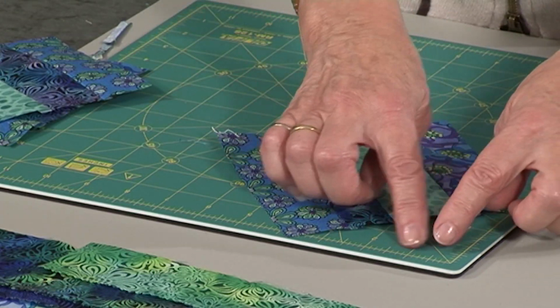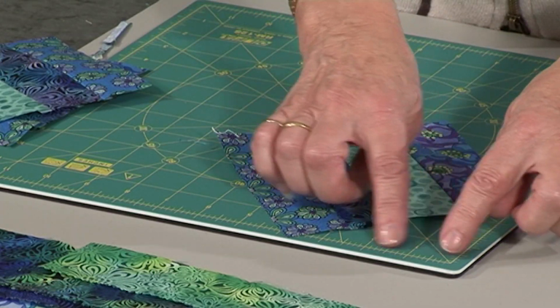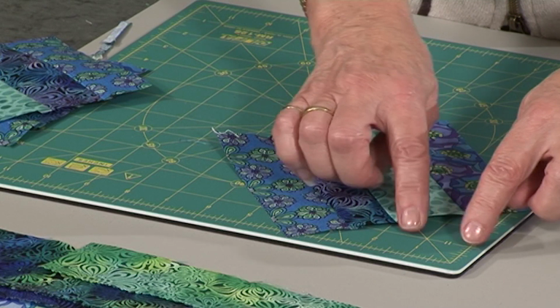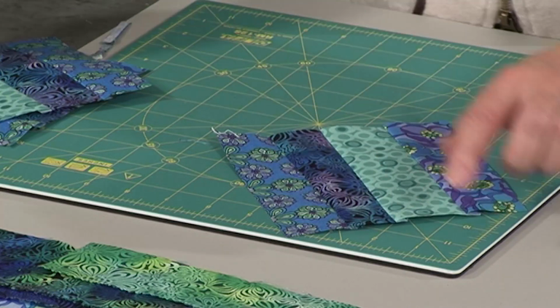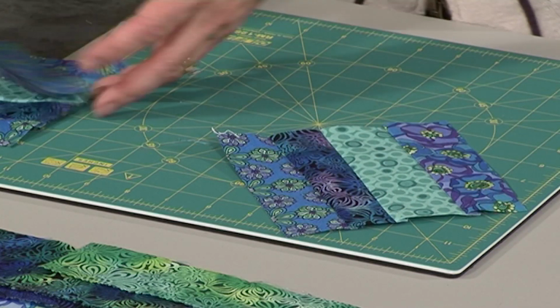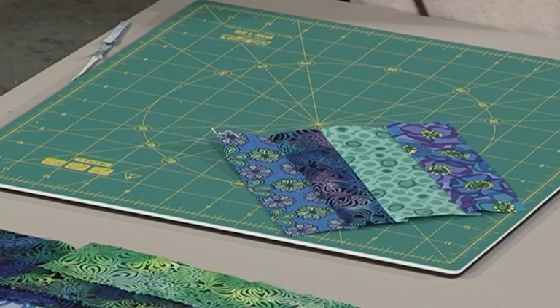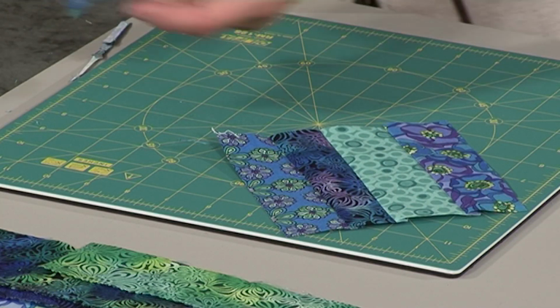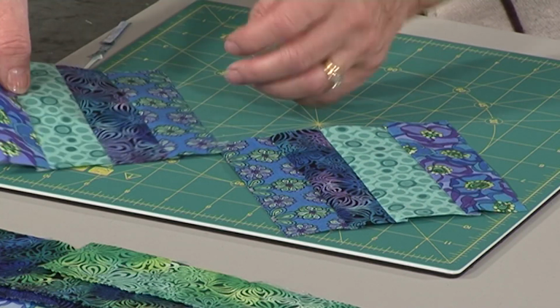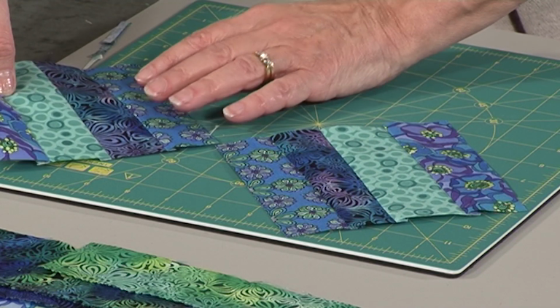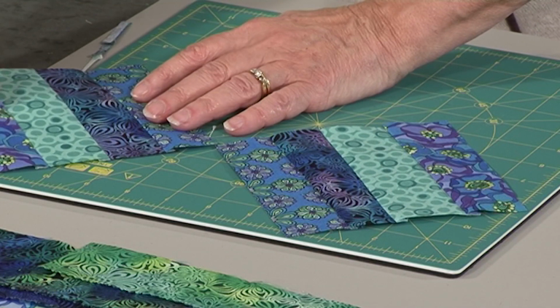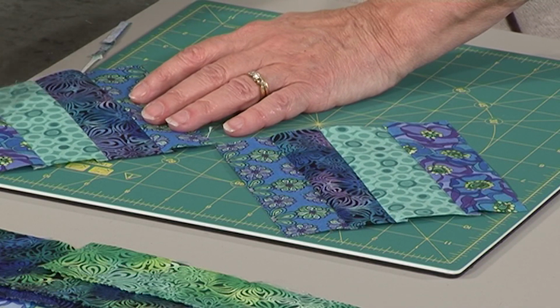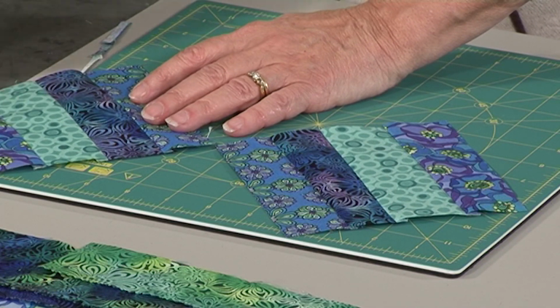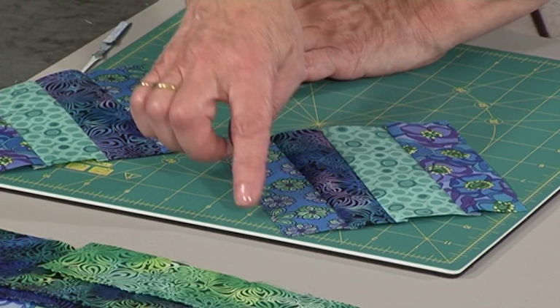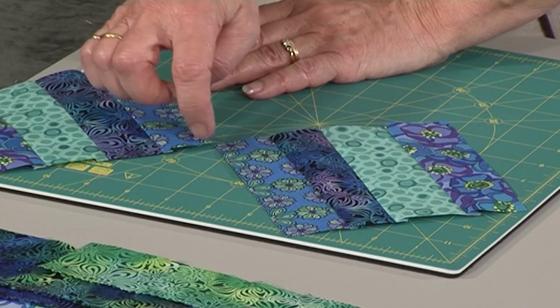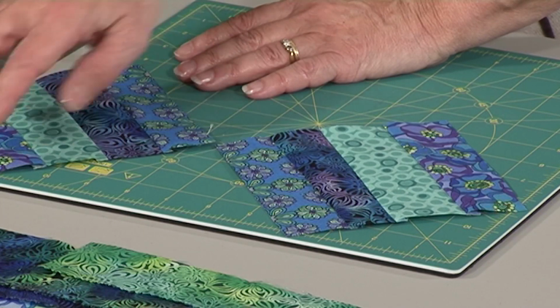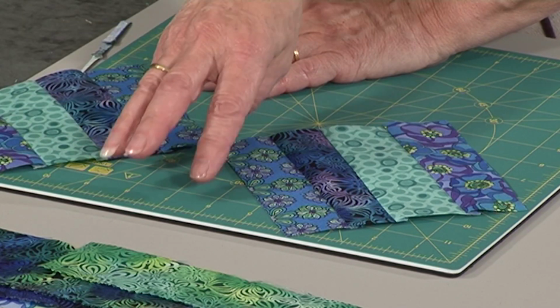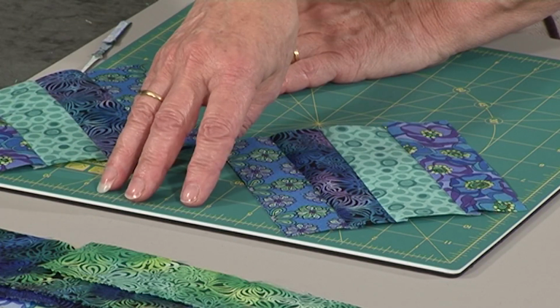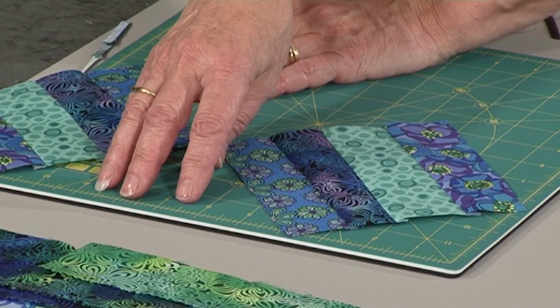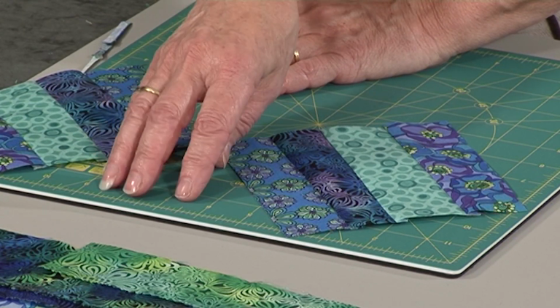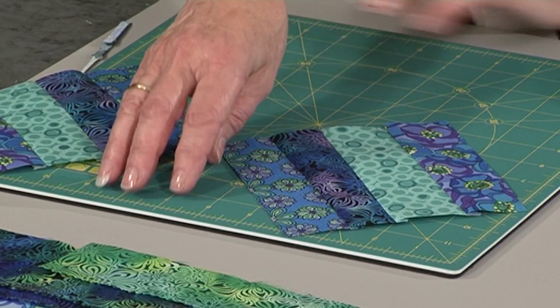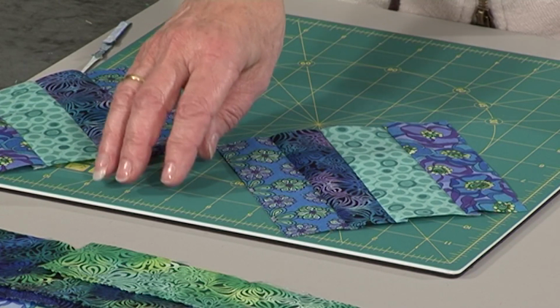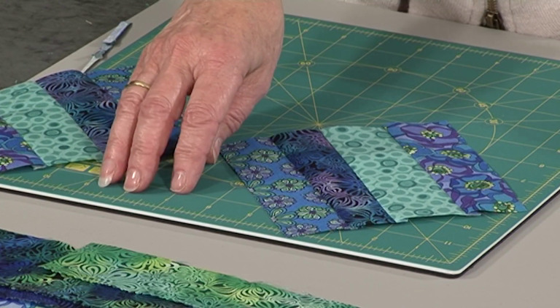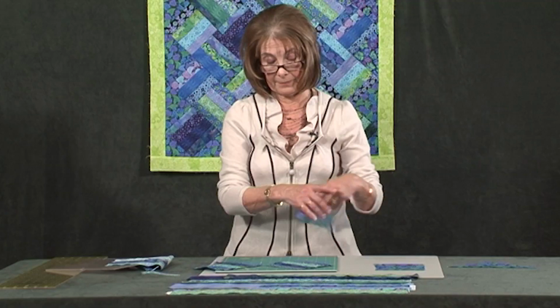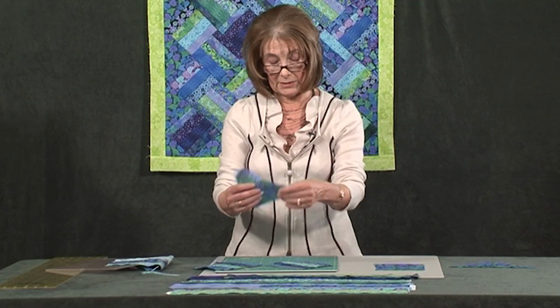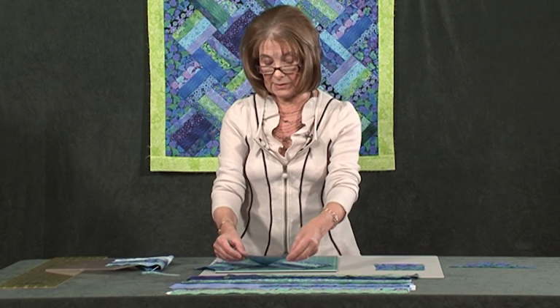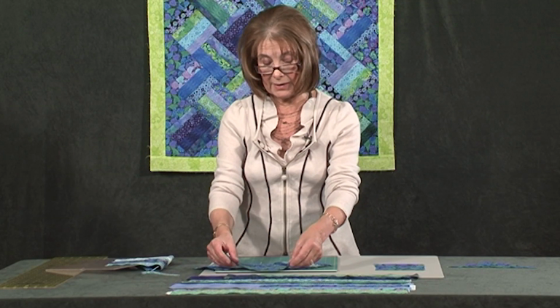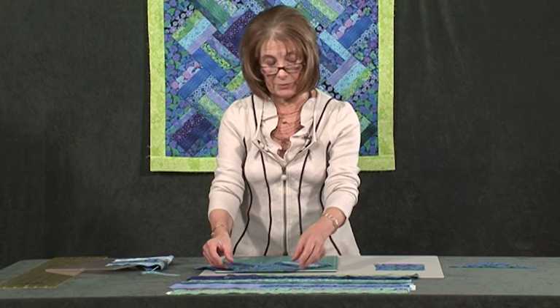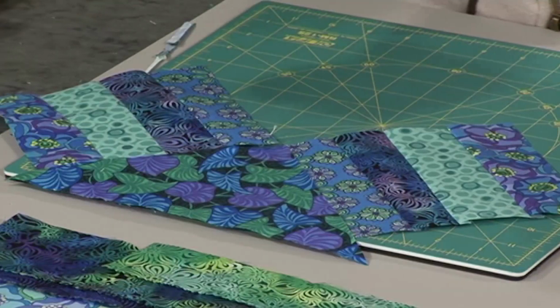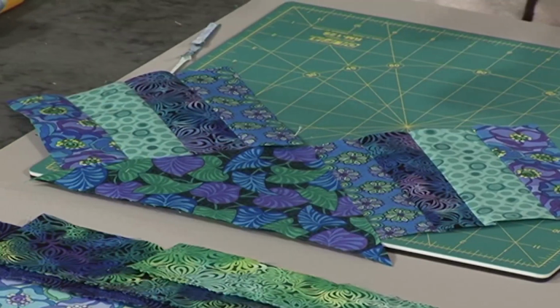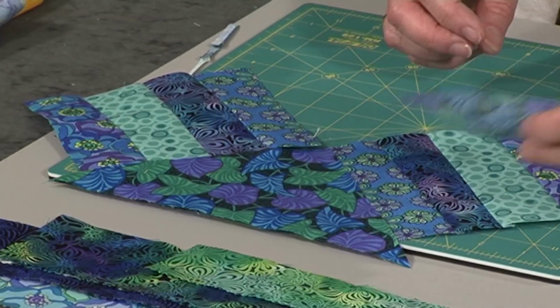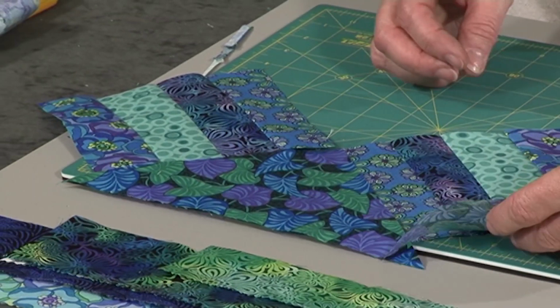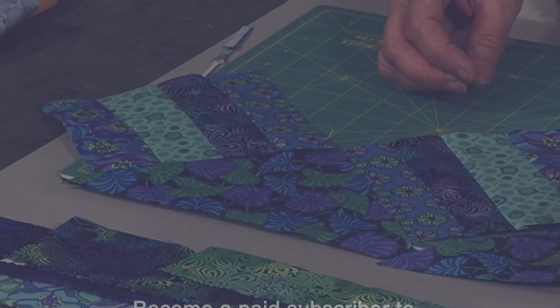You're going to have some corner pieces that you'll need to cut, and if I pop that one here as being the next row, you're left with what we call a setting triangle to go in here. This isn't necessarily the right size, but you can see this is kind of diagrammatic.